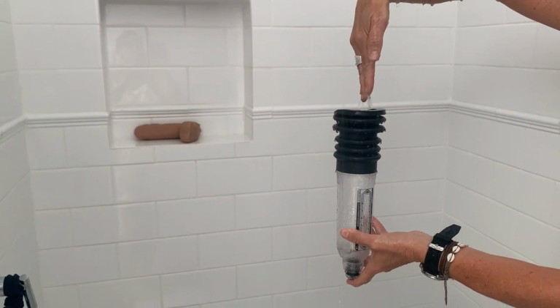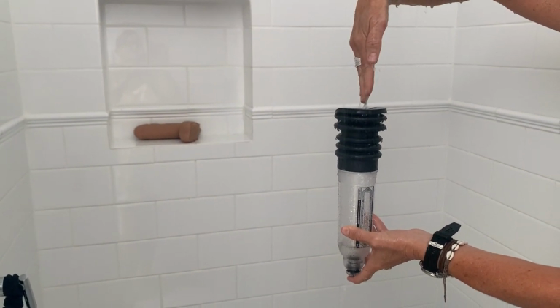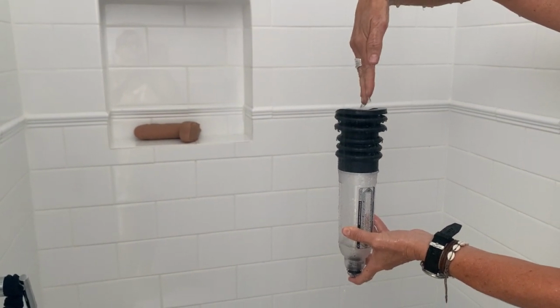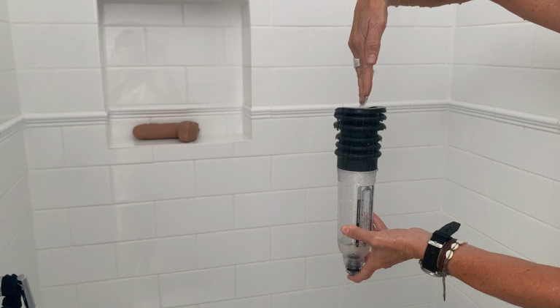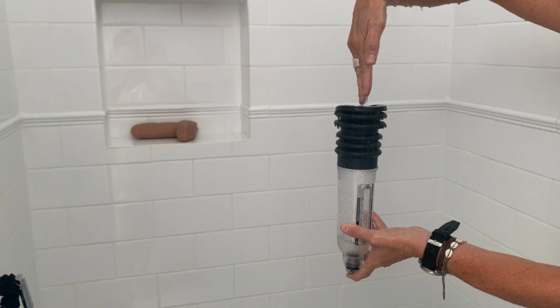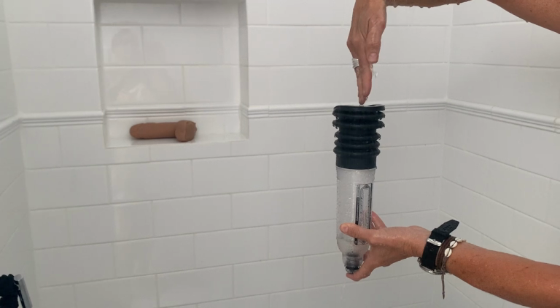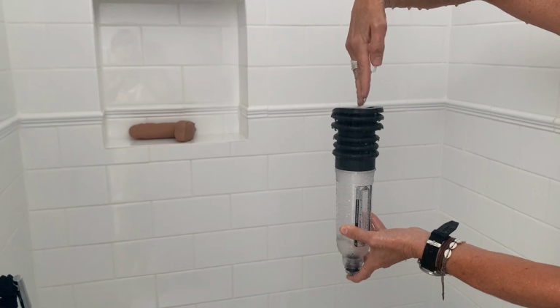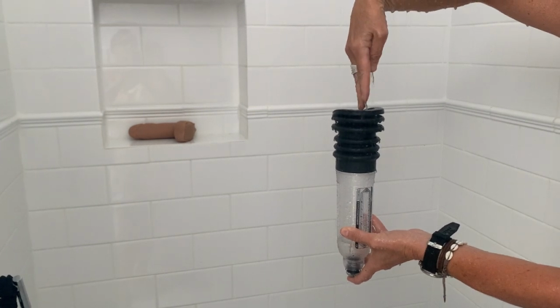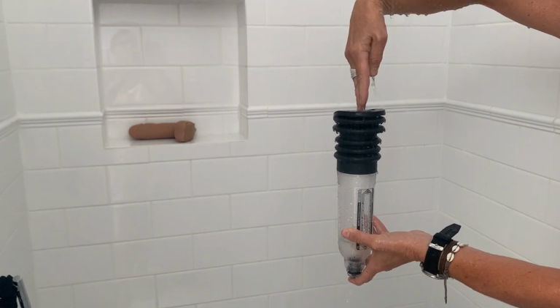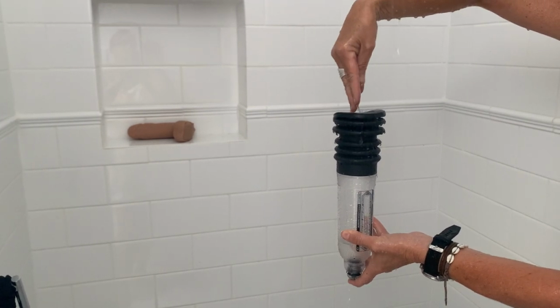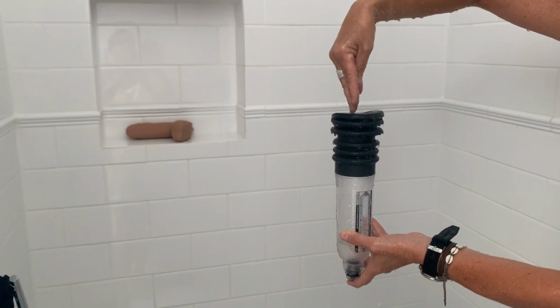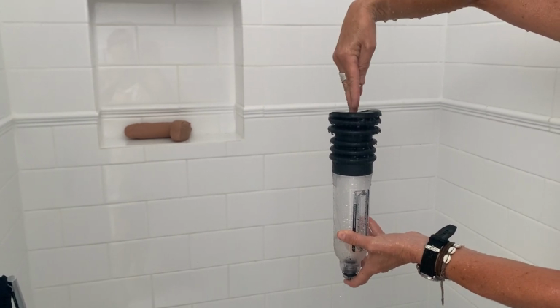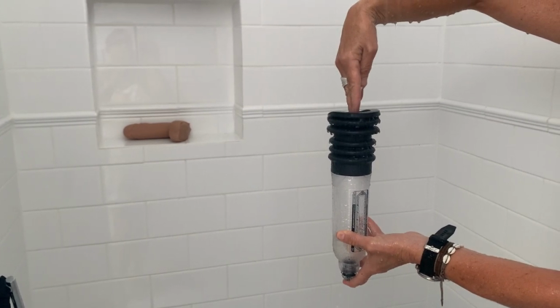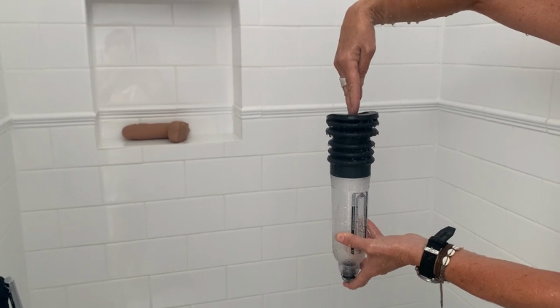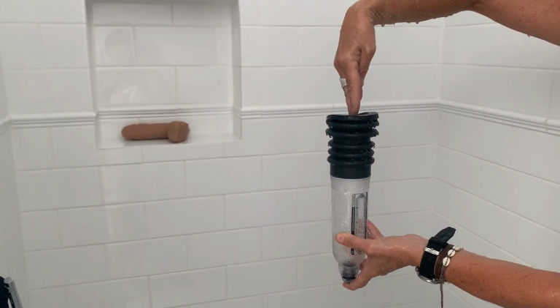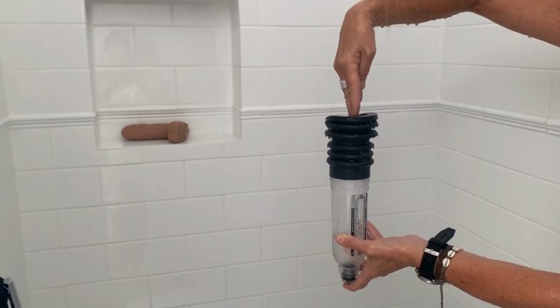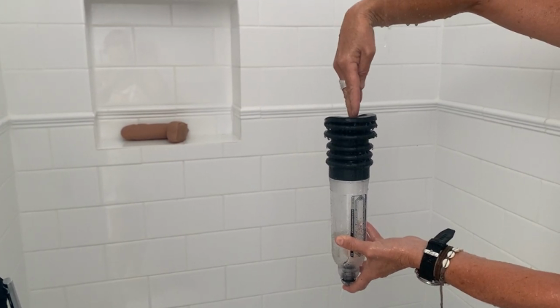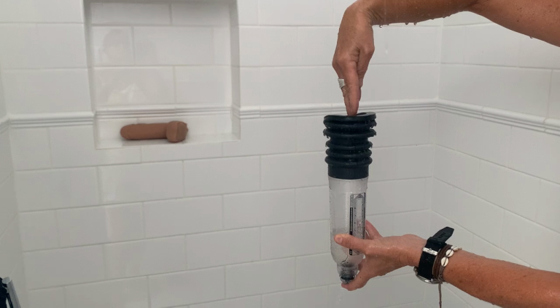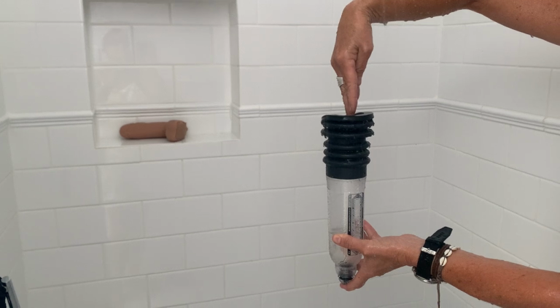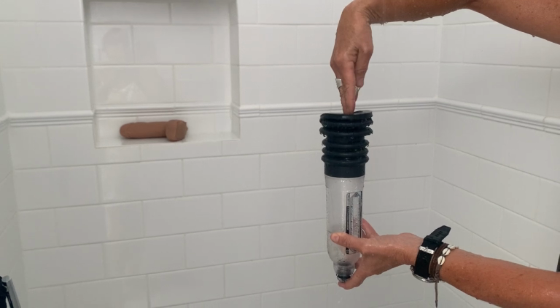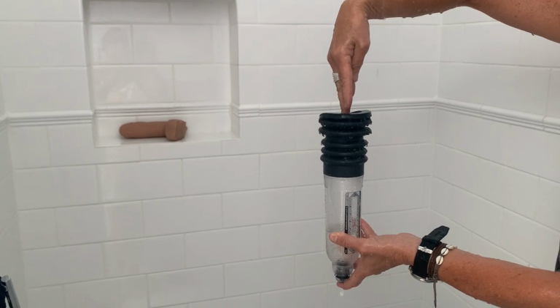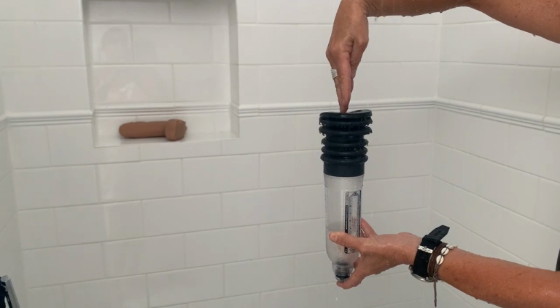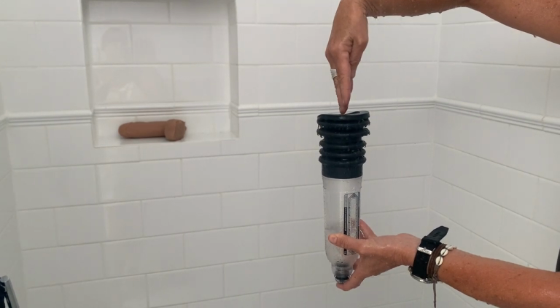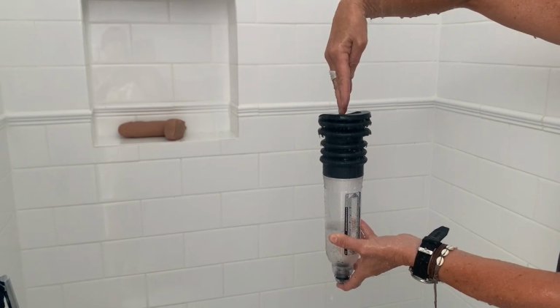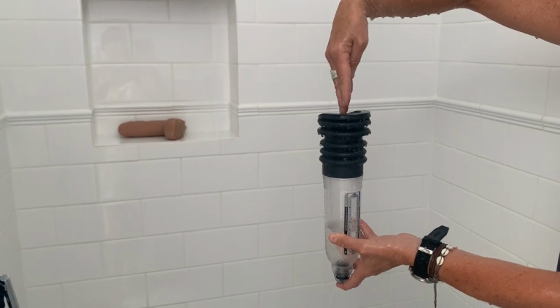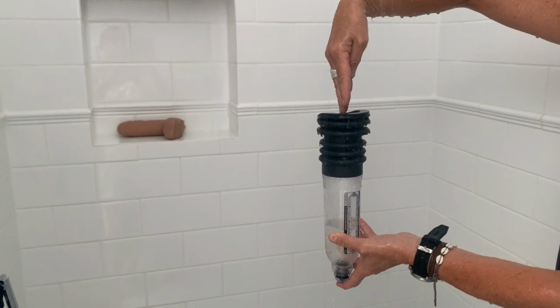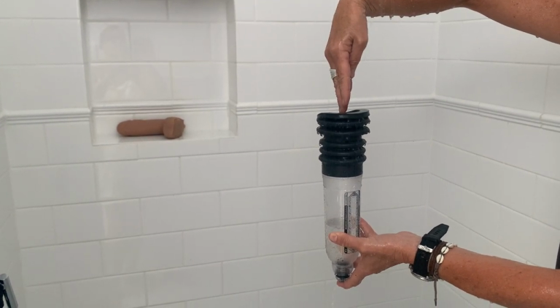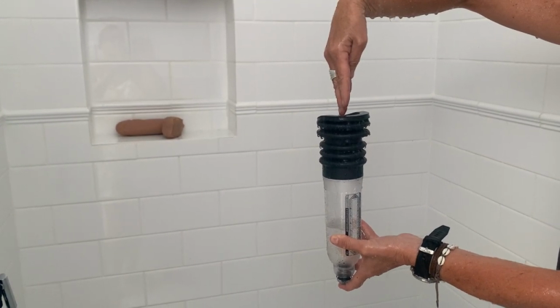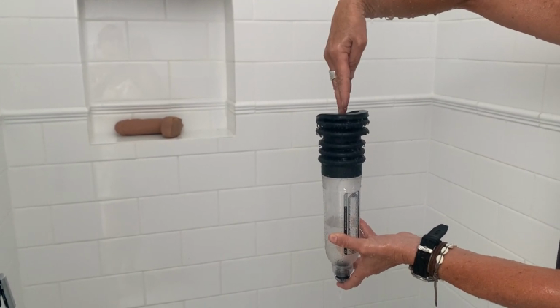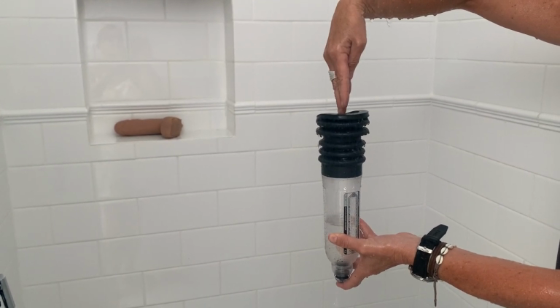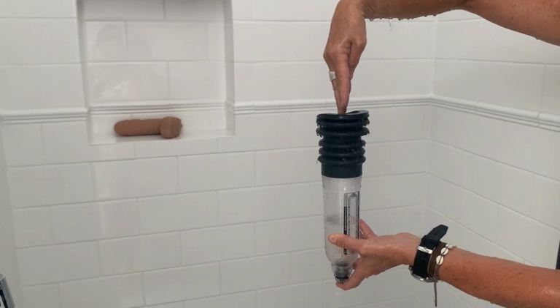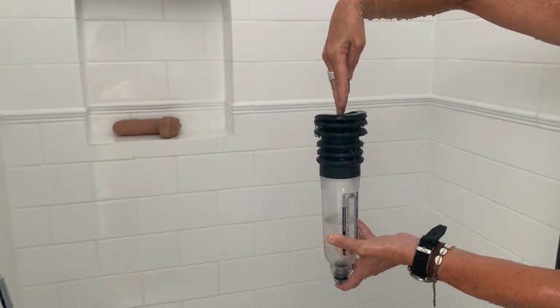Fill the pump up, or if you had a tap in your shower you can put it under the tap, but this is the easiest way. It does take just a few seconds.